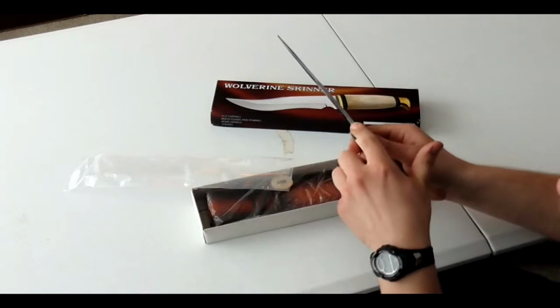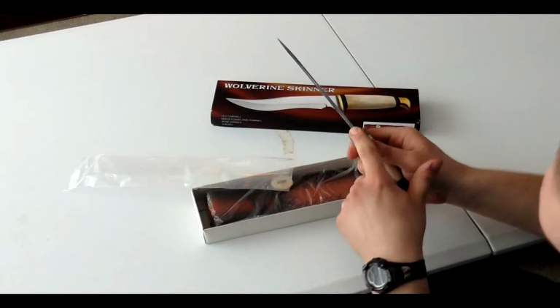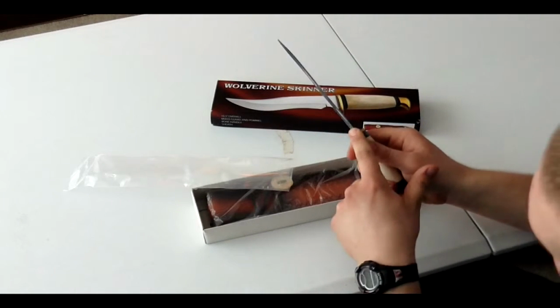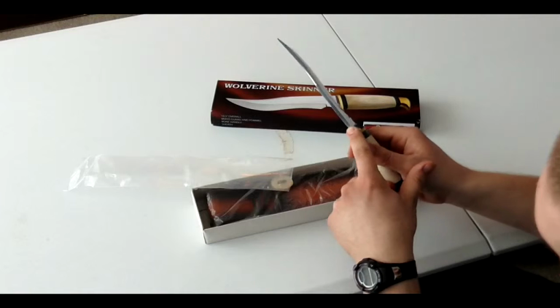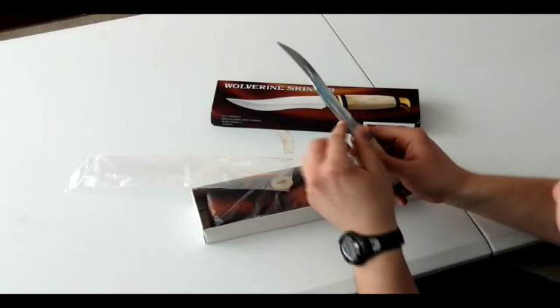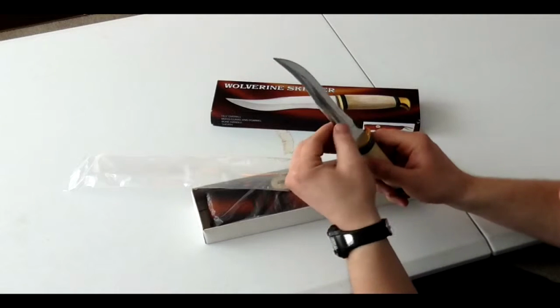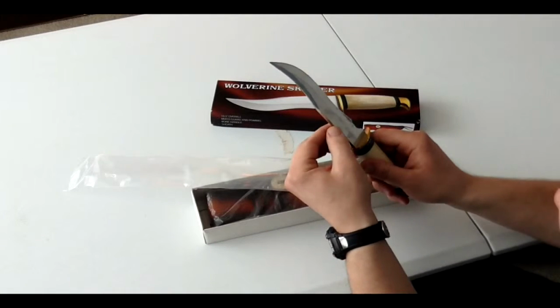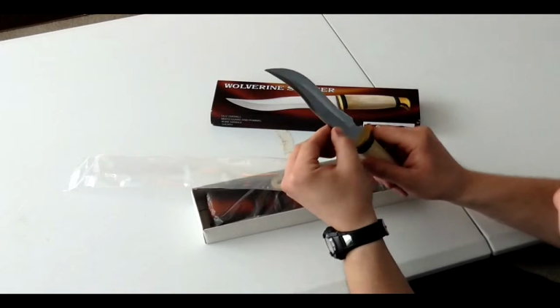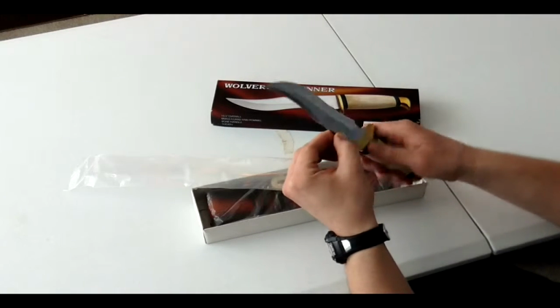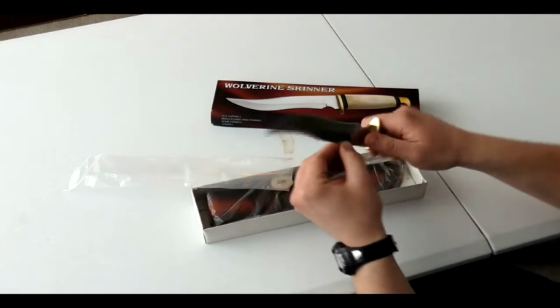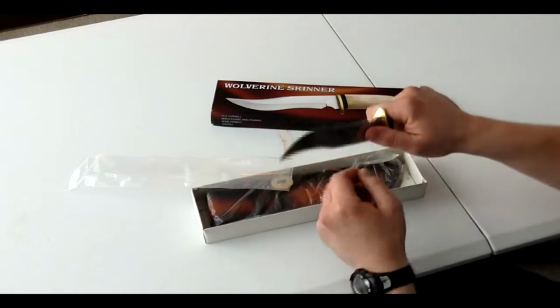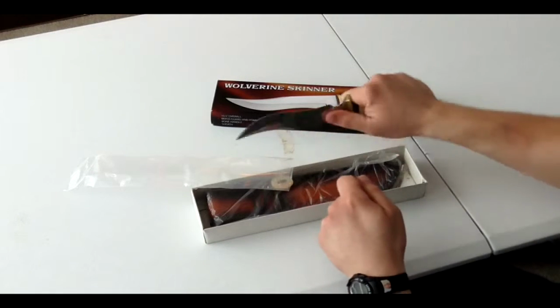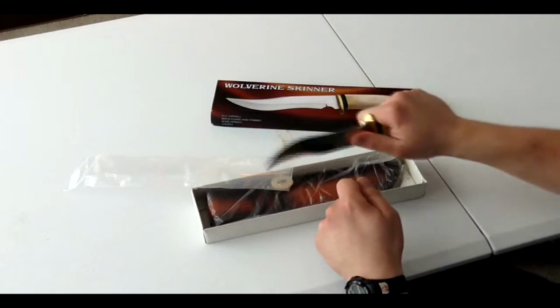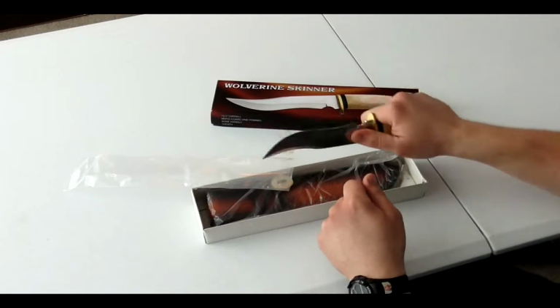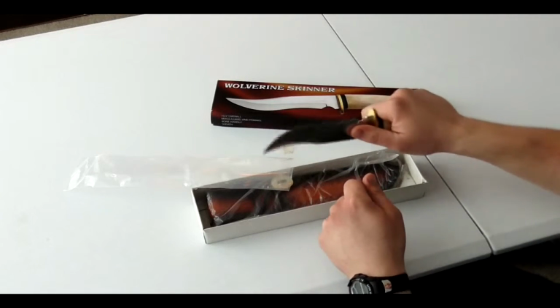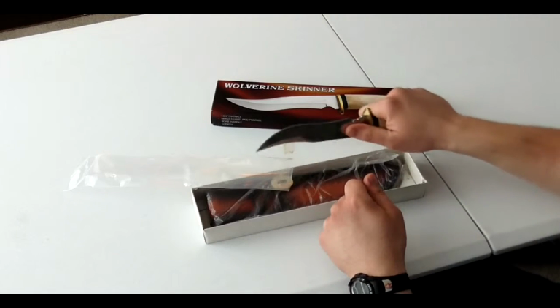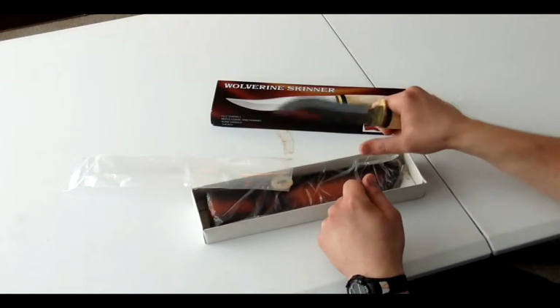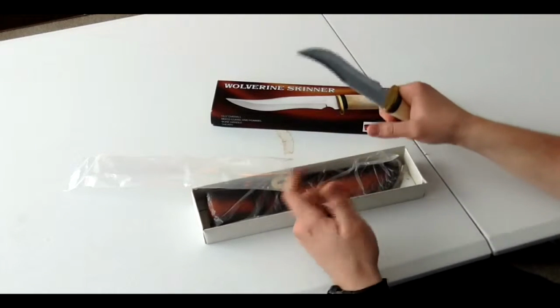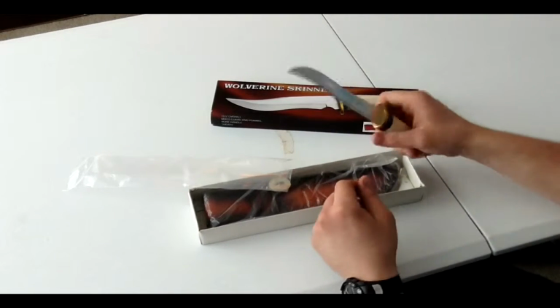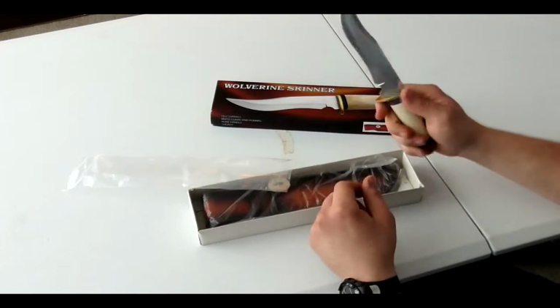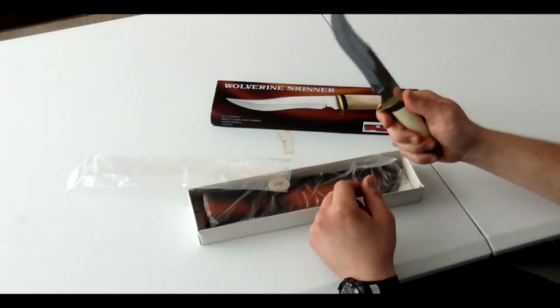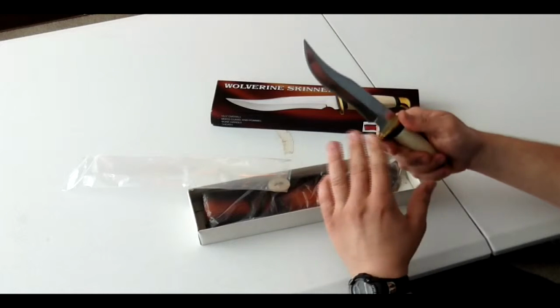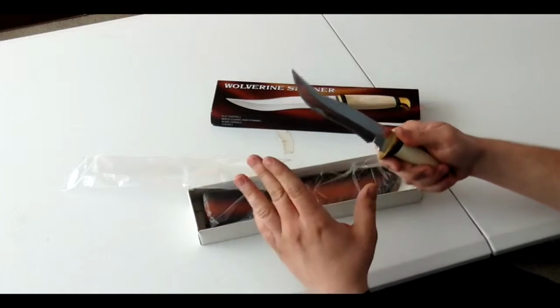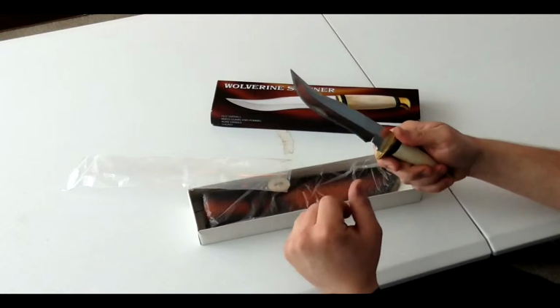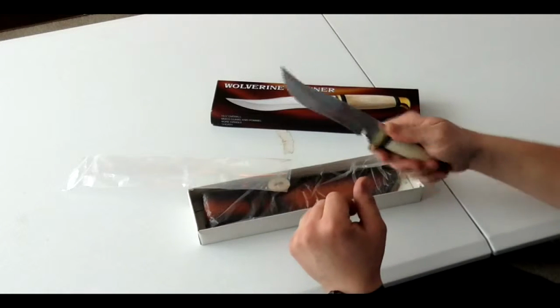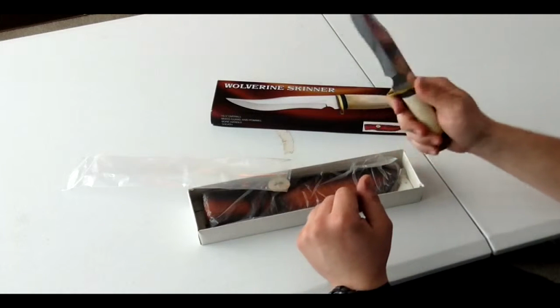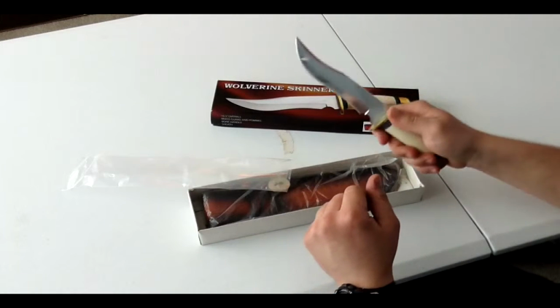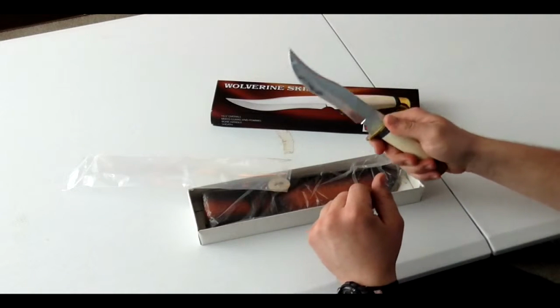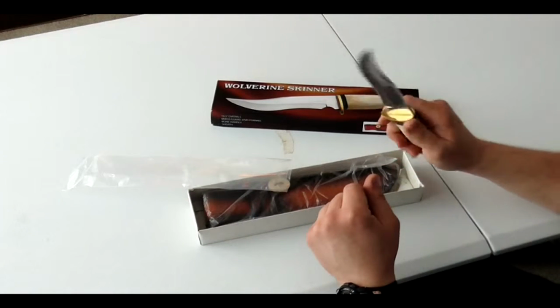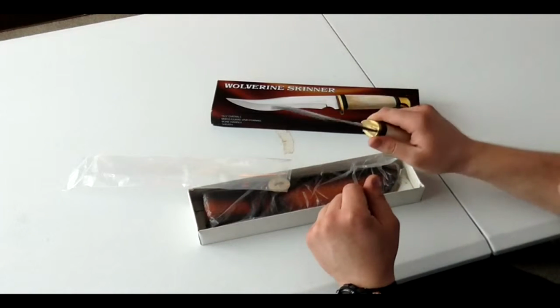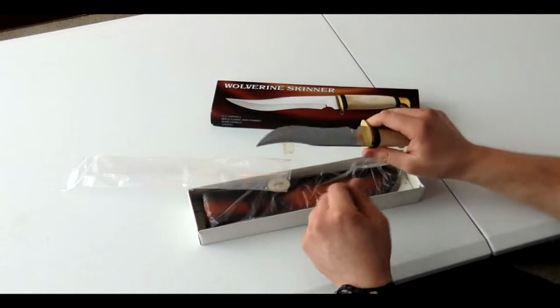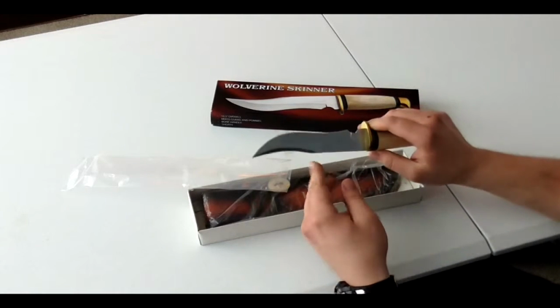The thick back has a sharp corner, so you could use it to strike a ferro rod if you wanted to. Large enough knife that you could baton with it, chop with it.